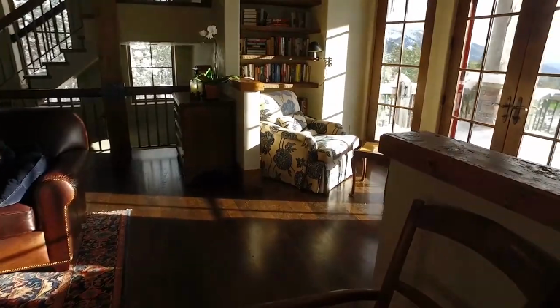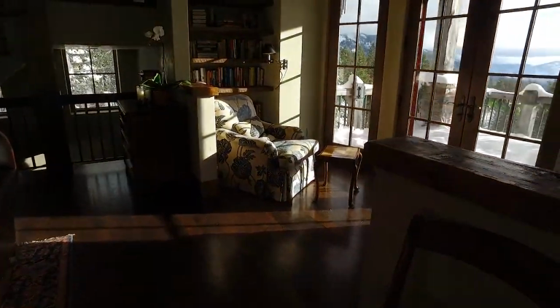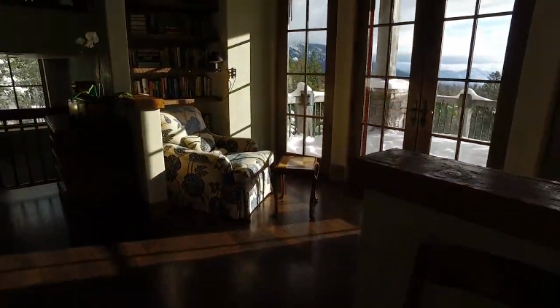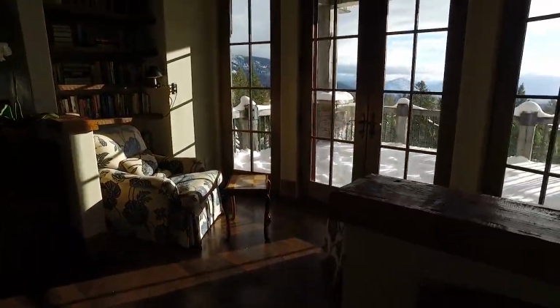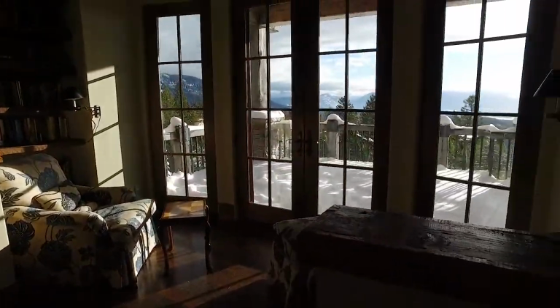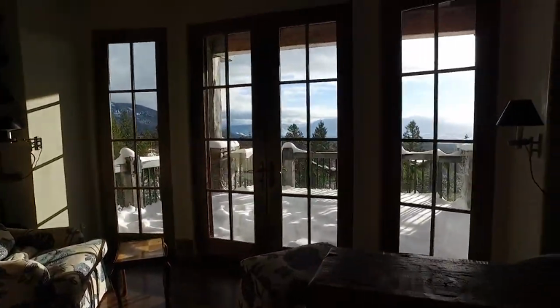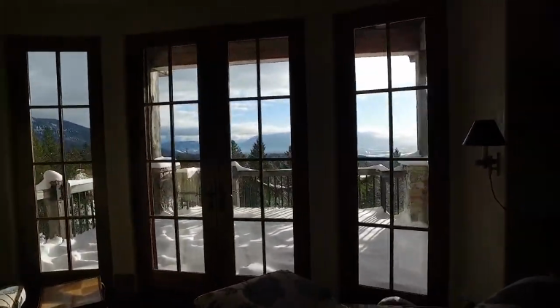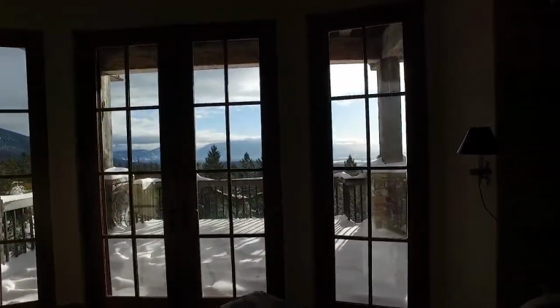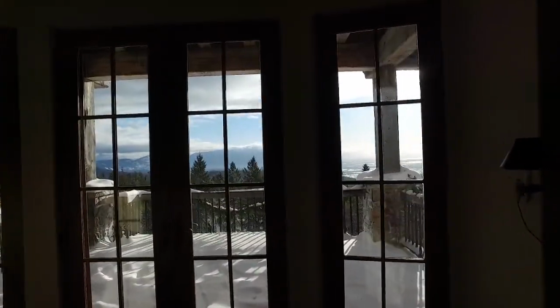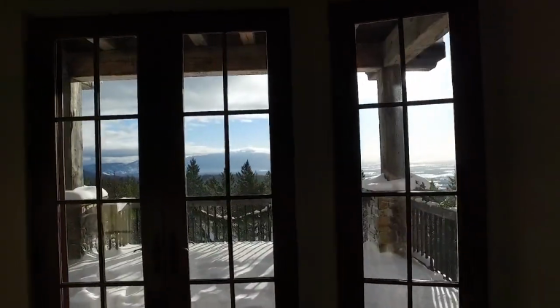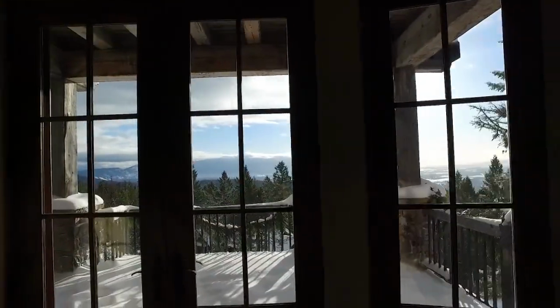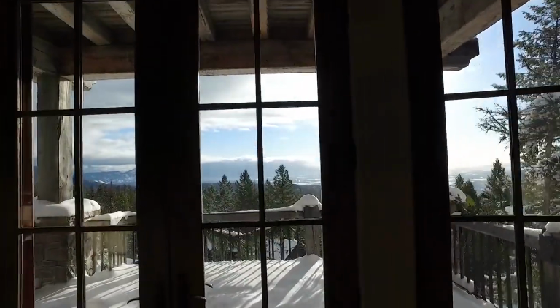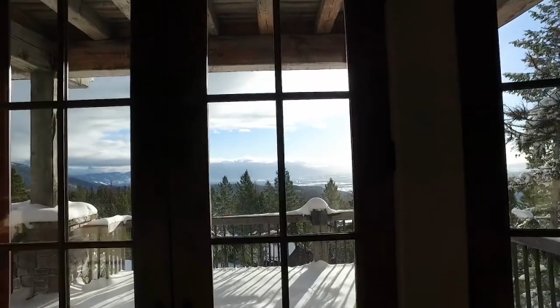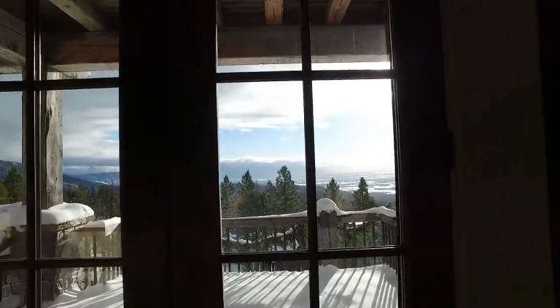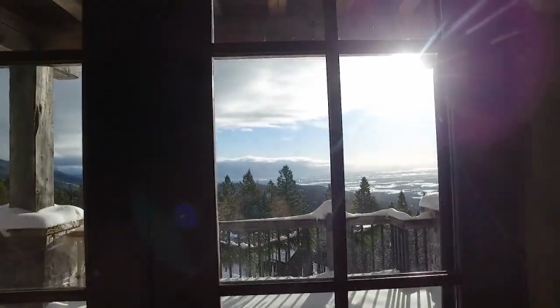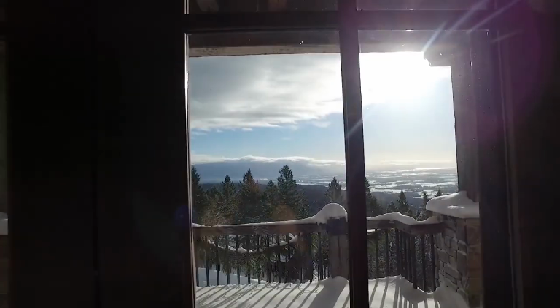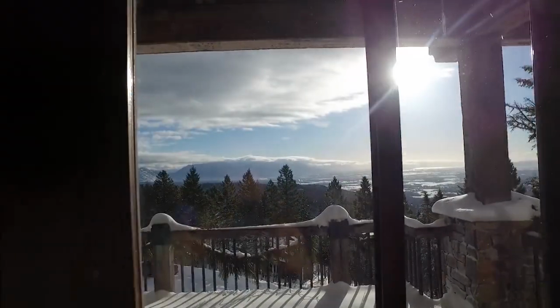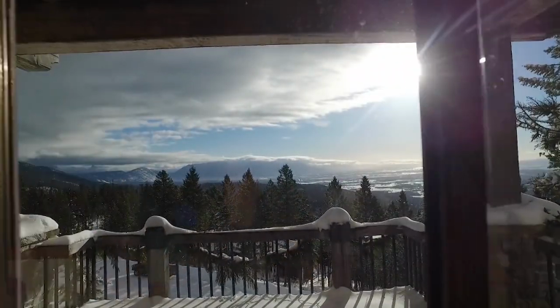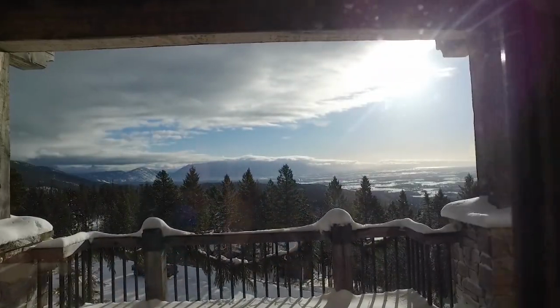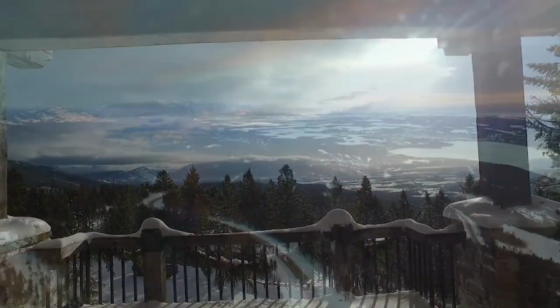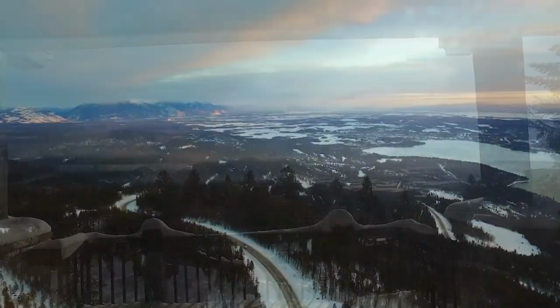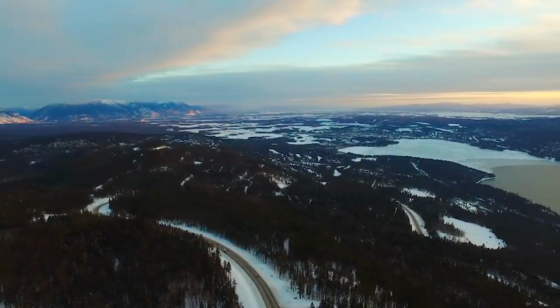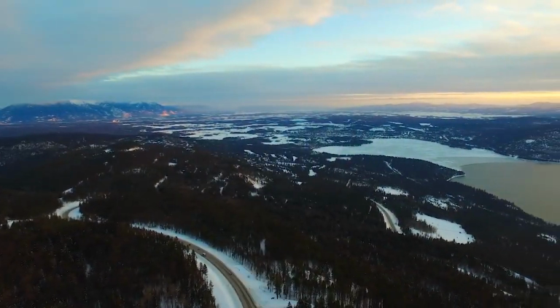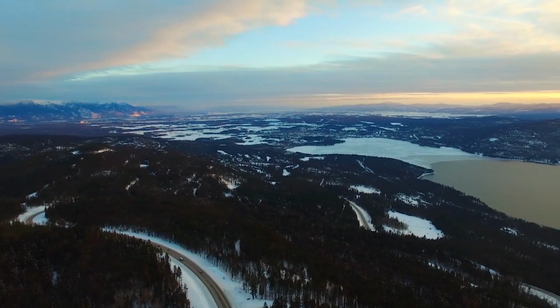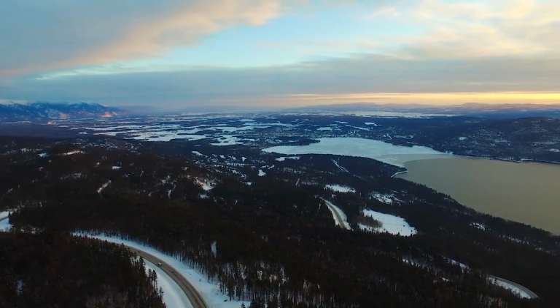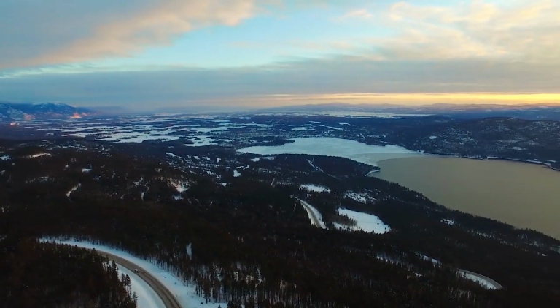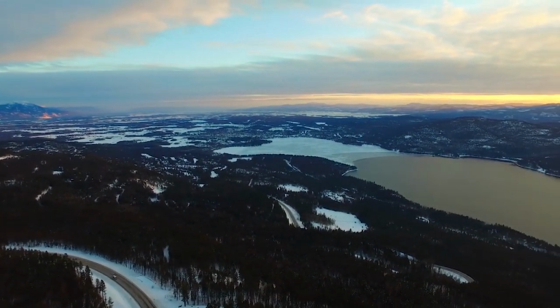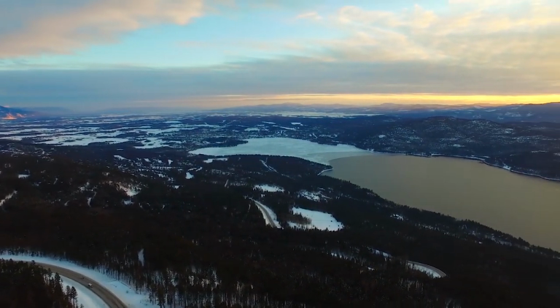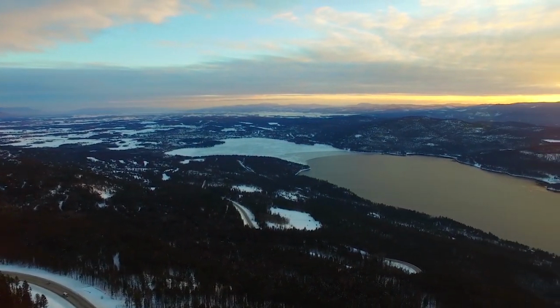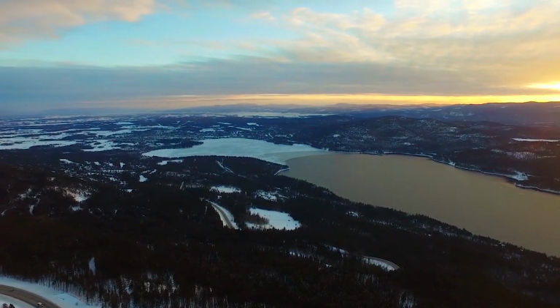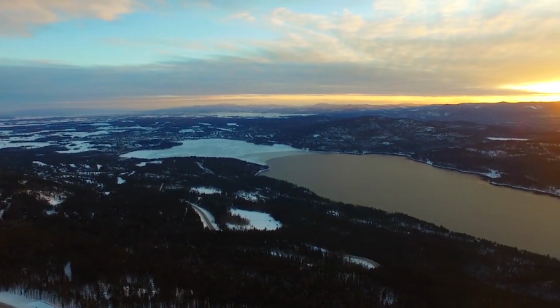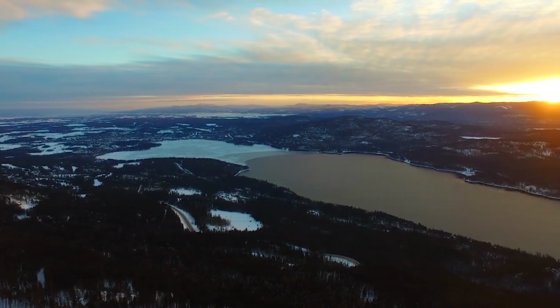The sight lines of this property give way to breathtaking views of the surrounding valley. You can see all the way into Canada and as far down as Flathead Lake — an impressive 30-mile line of sight — not to mention the best views of the town of Whitefish and Whitefish Lake, hands down.